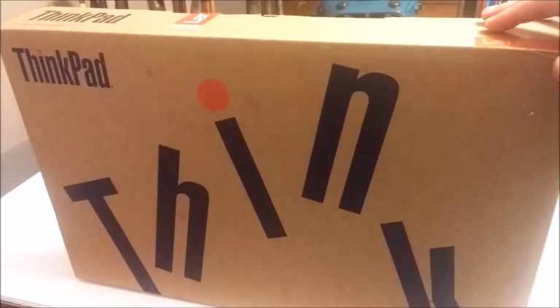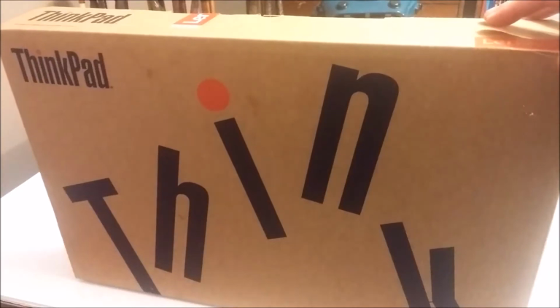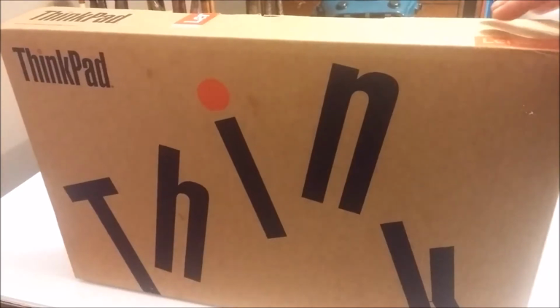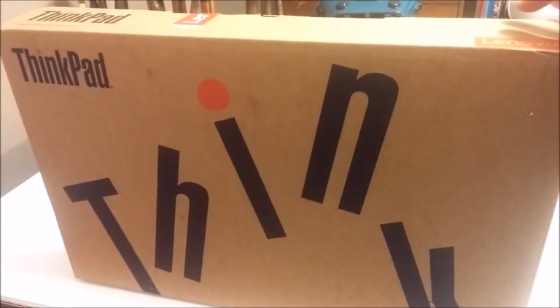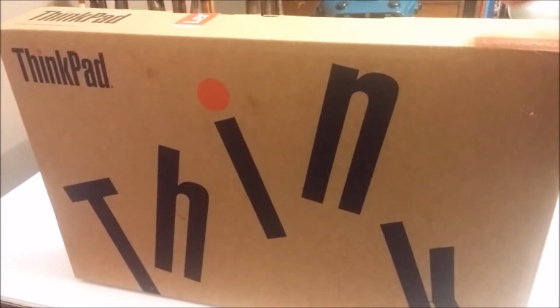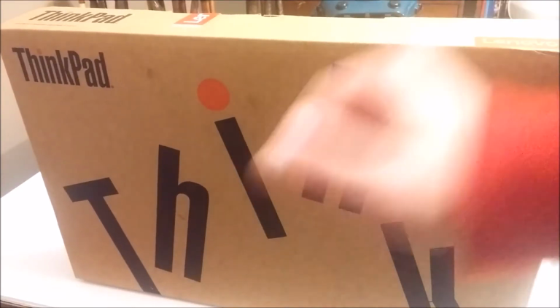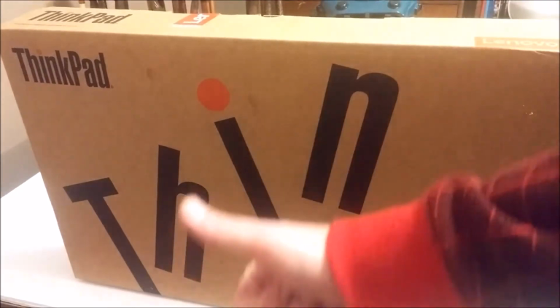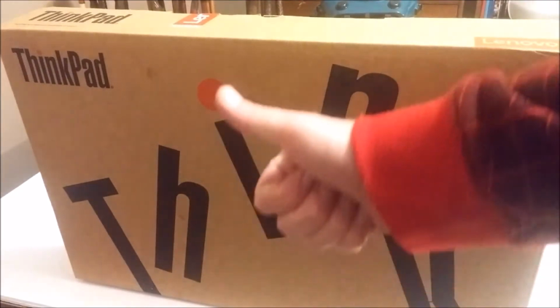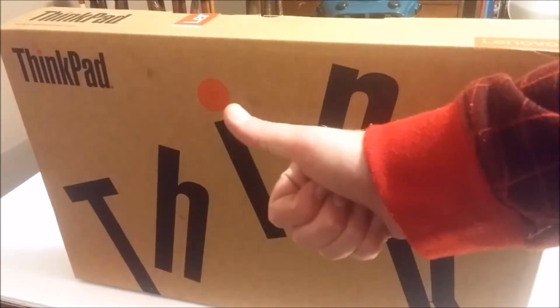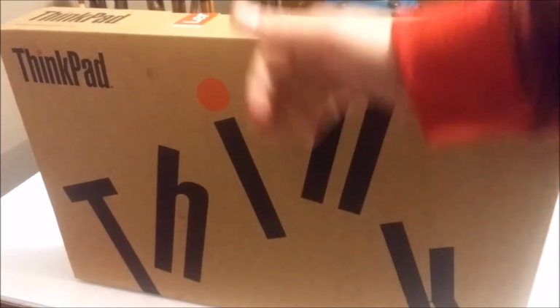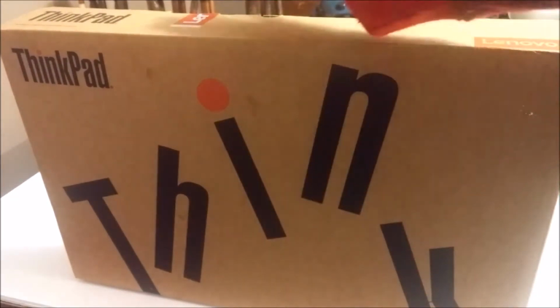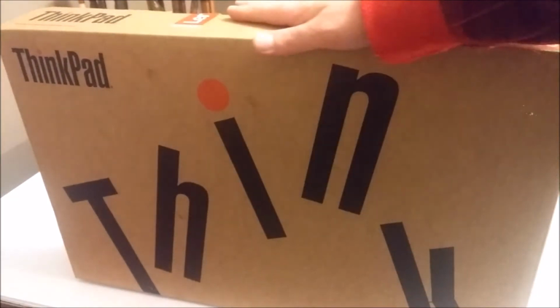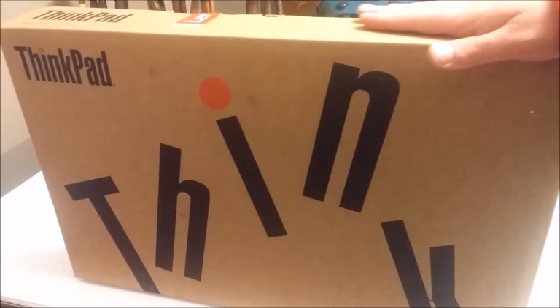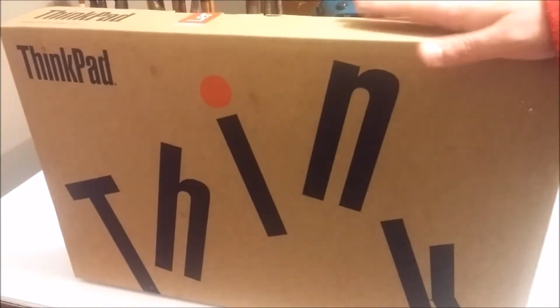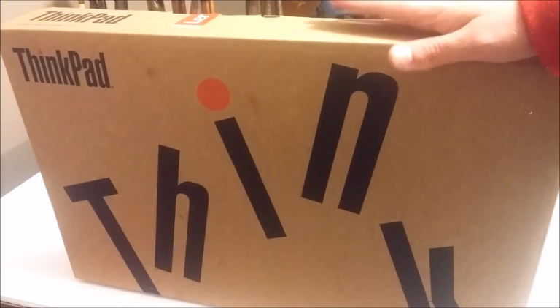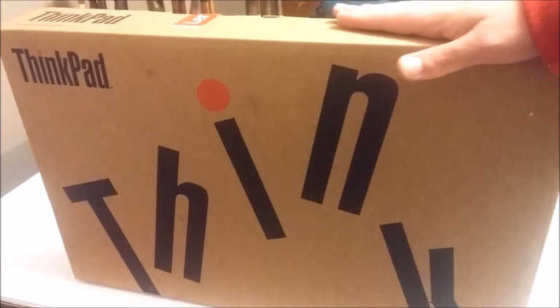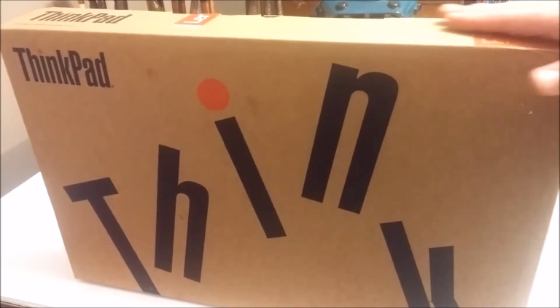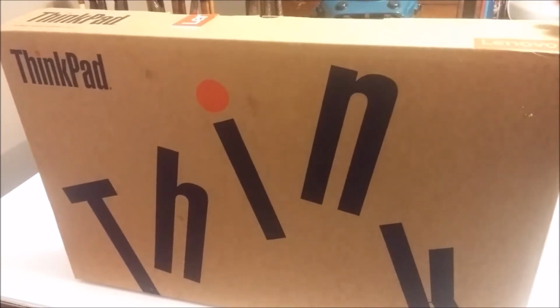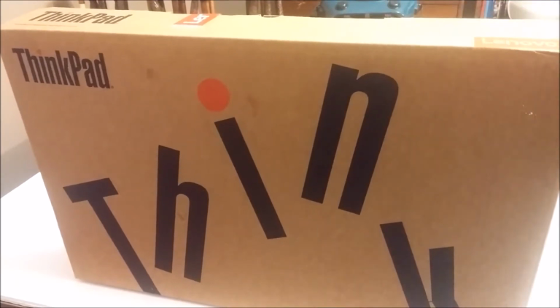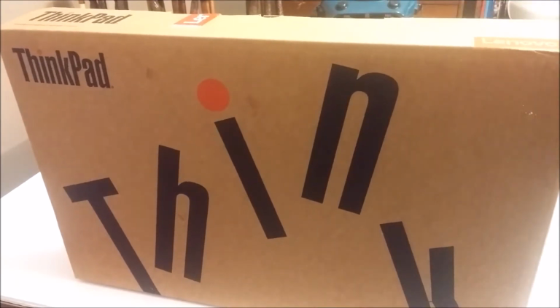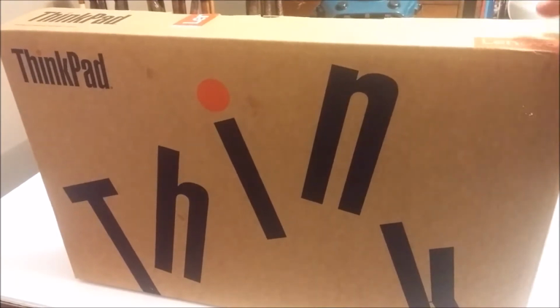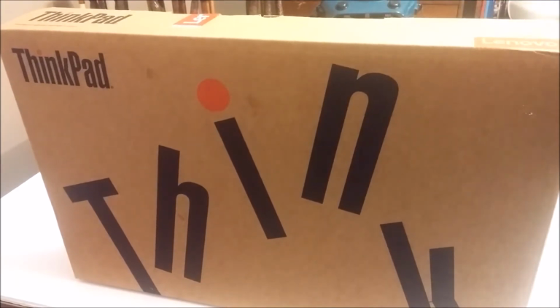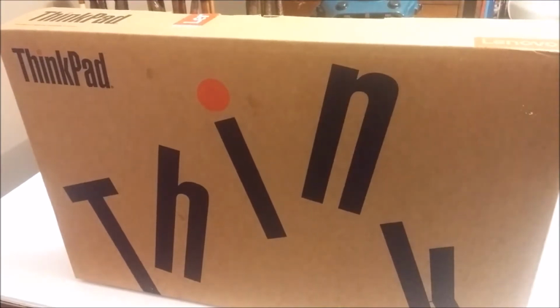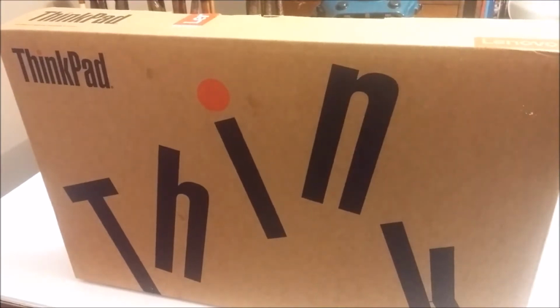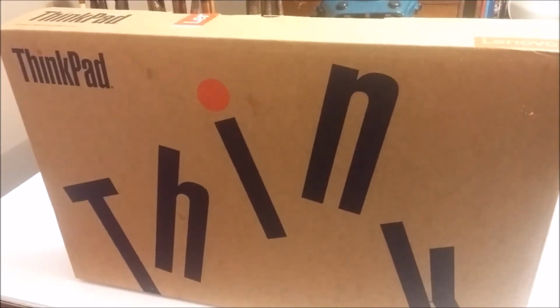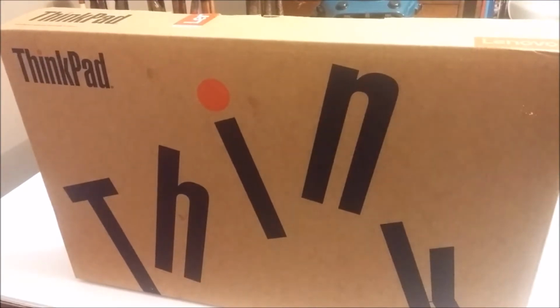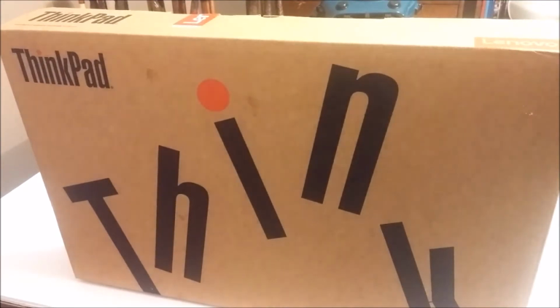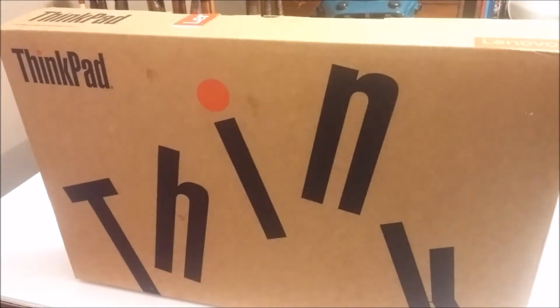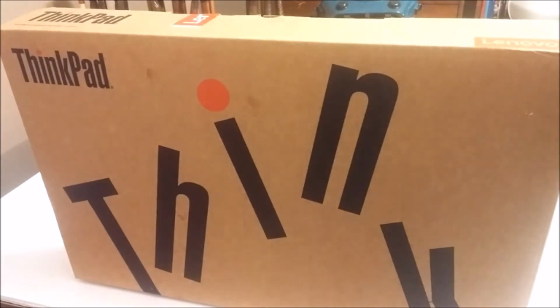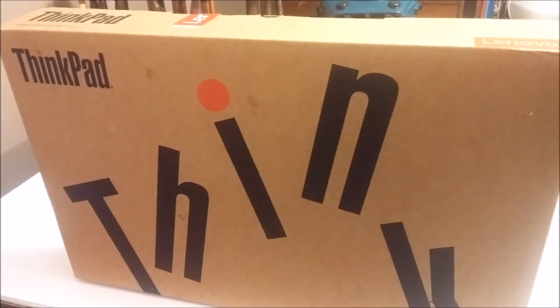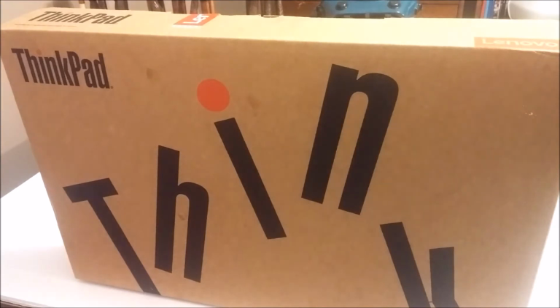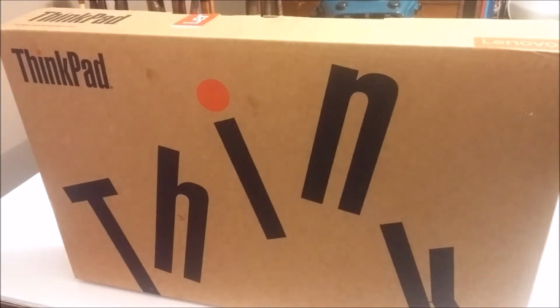Ladies and gentlemen, what's good? Once again, I'm Nev from Nev's Tech Bits. Today we're going to be doing an unboxing, review, and partial teardown of a ThinkPad P50S.